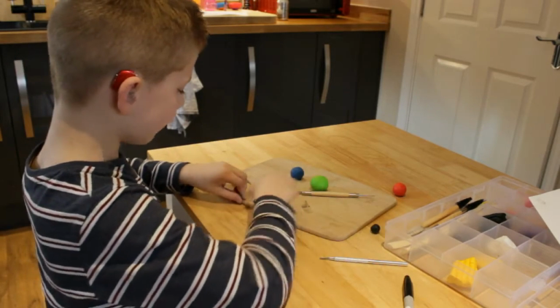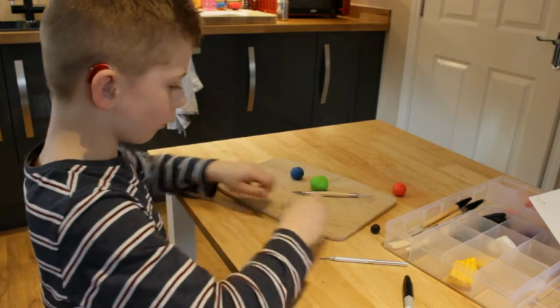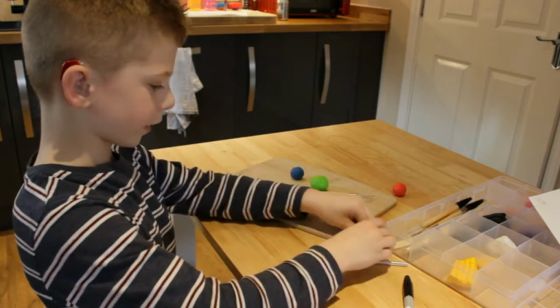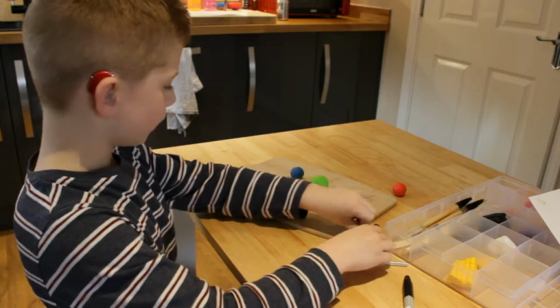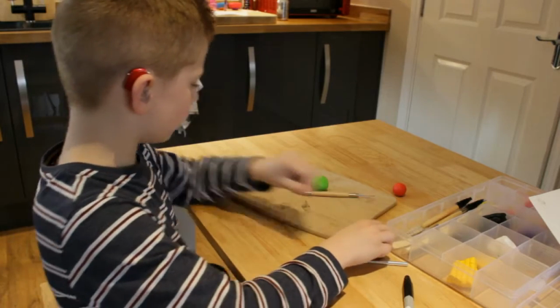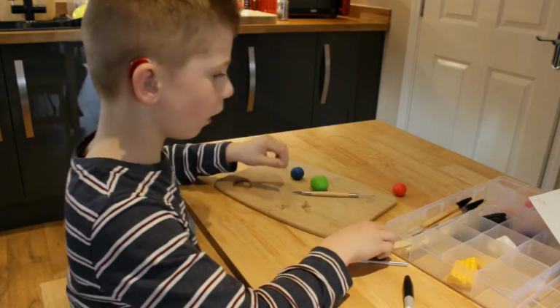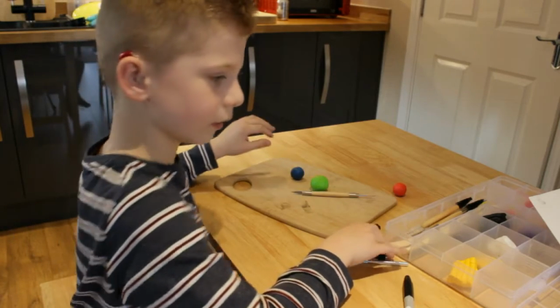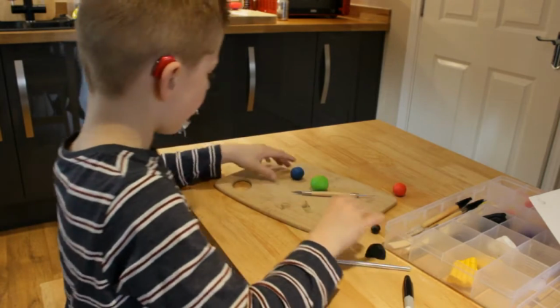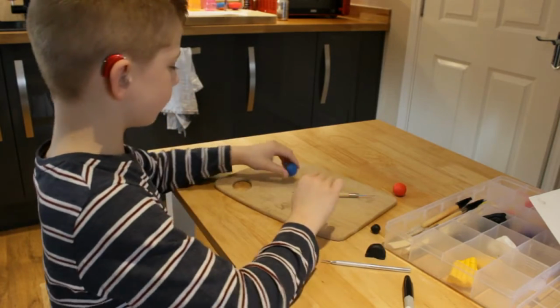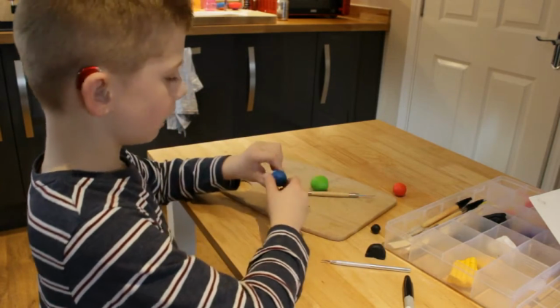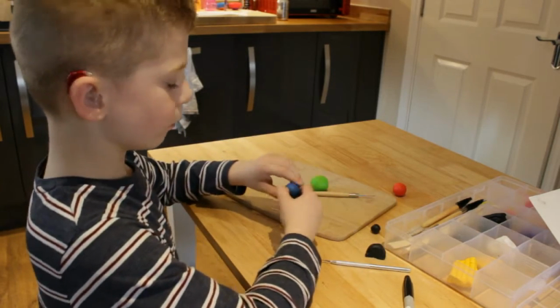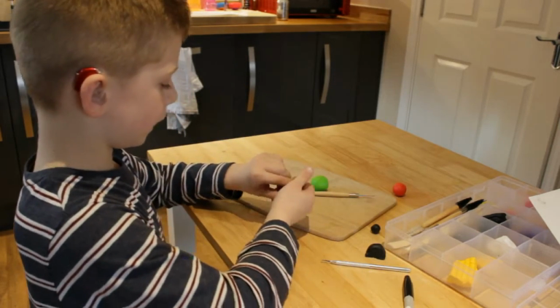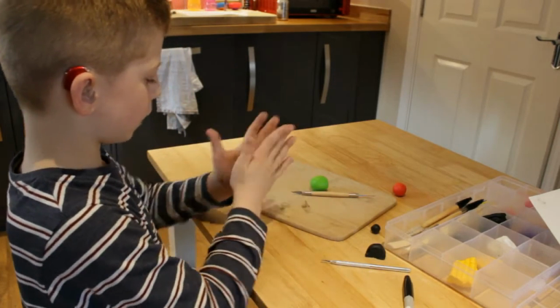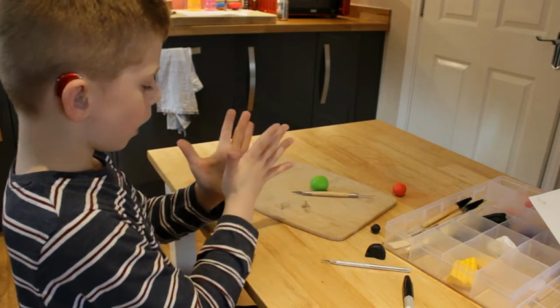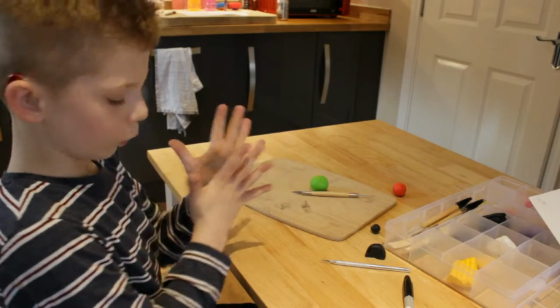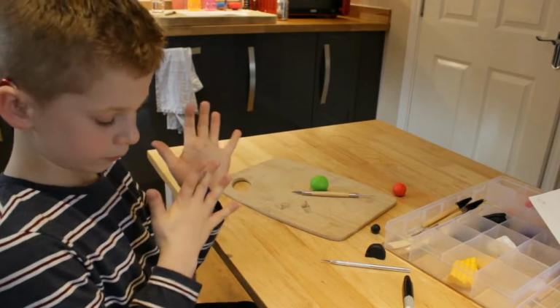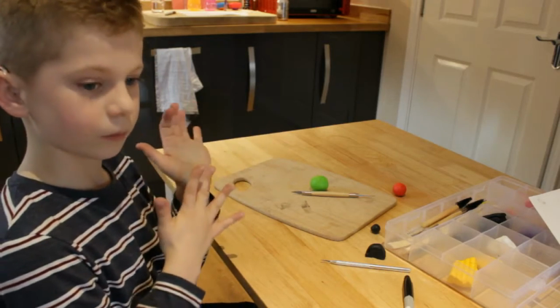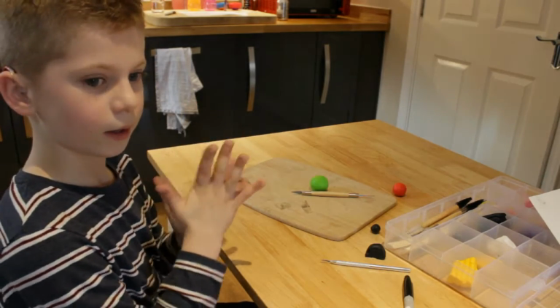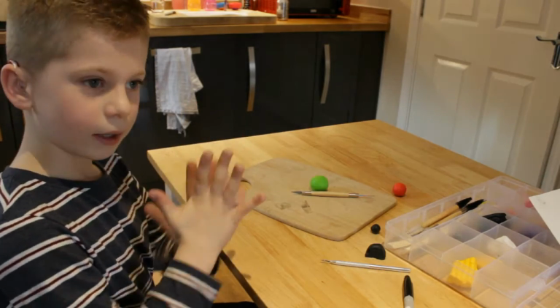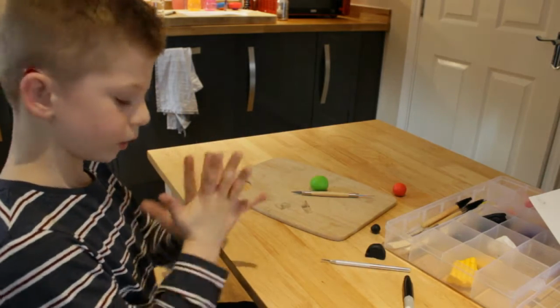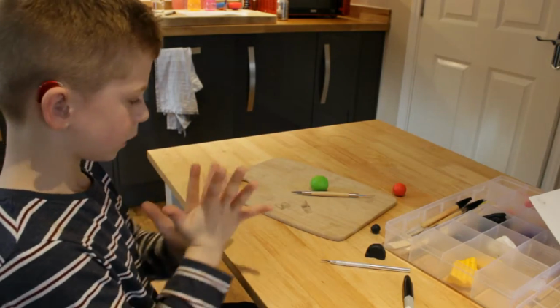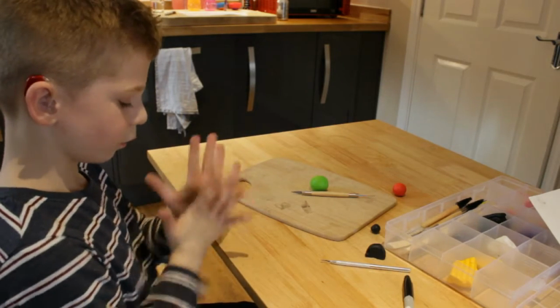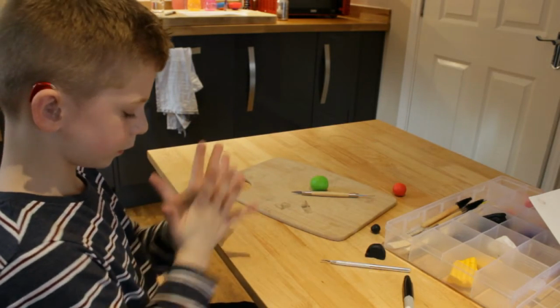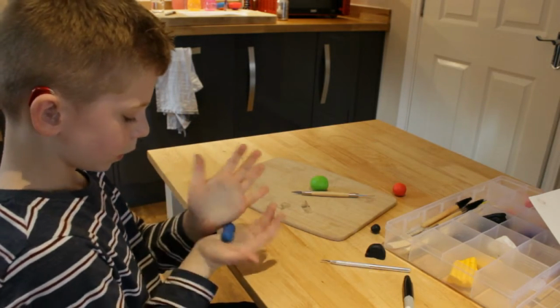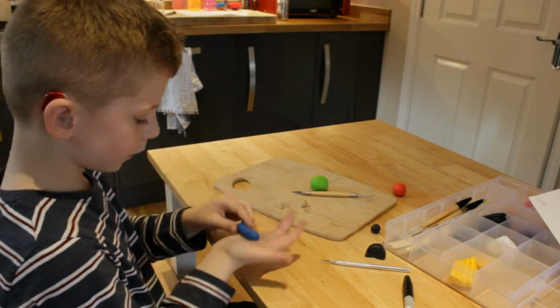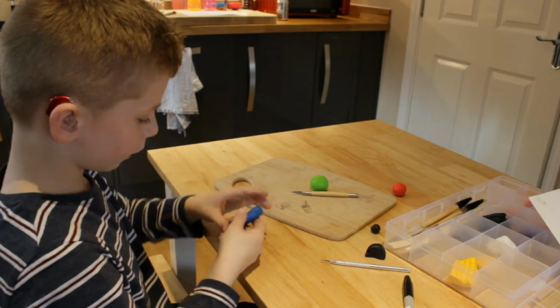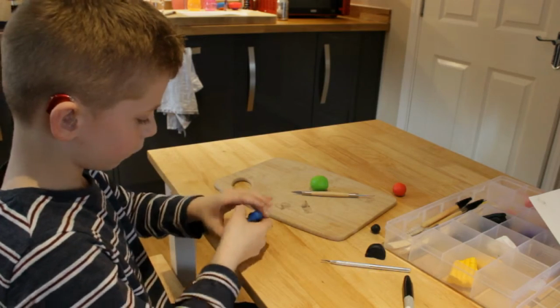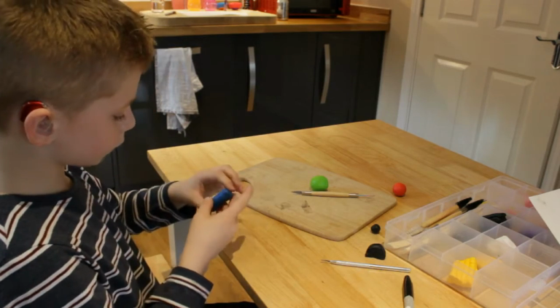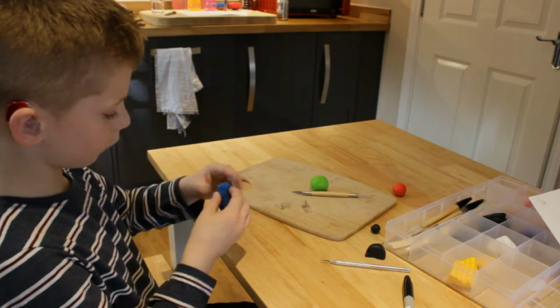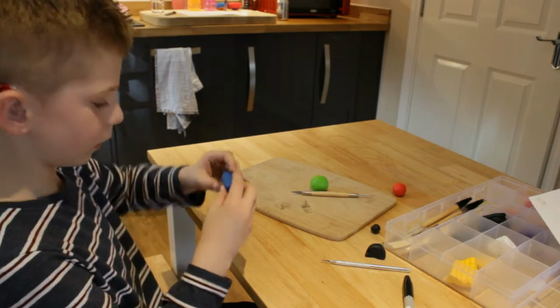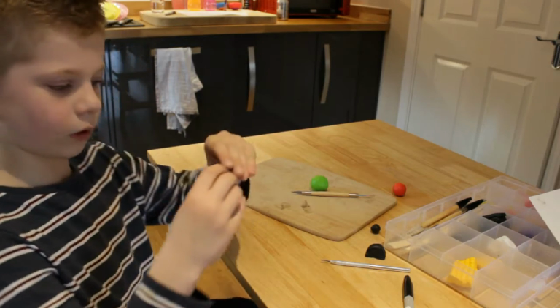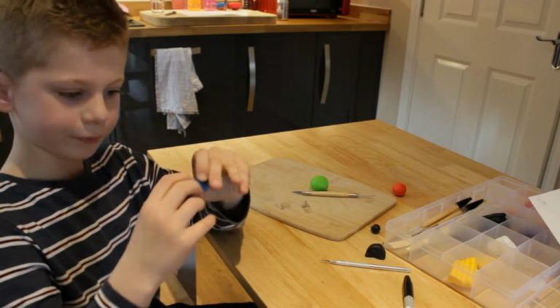Then we will put the black piece inside. And next, we will be needing a blue piece of modelling clay, shaped into a cylinder, which should hopefully look like this.